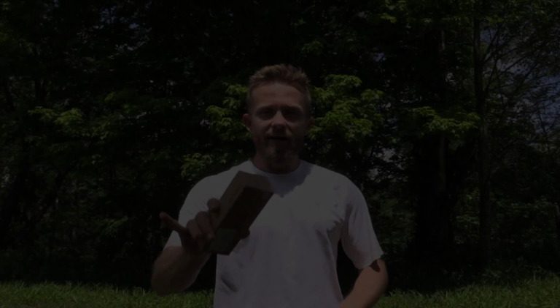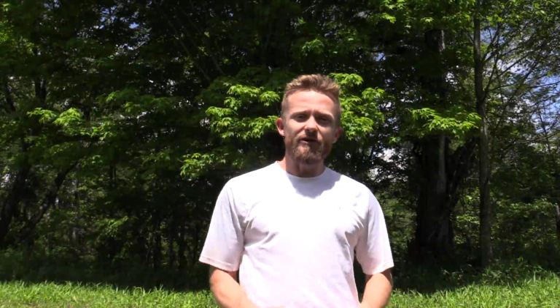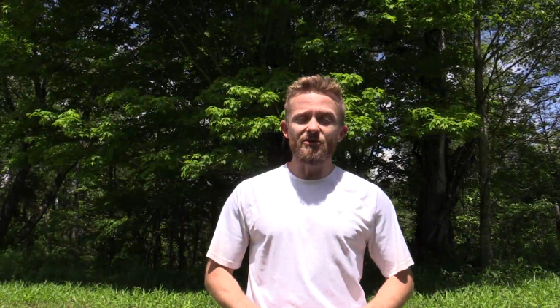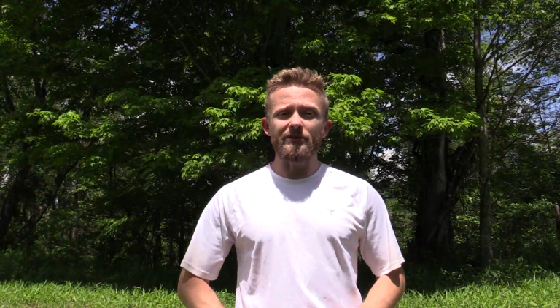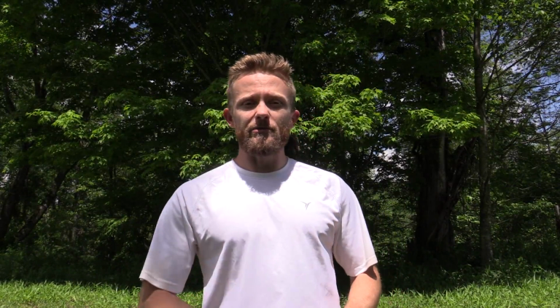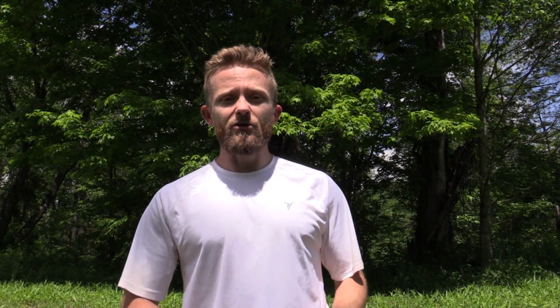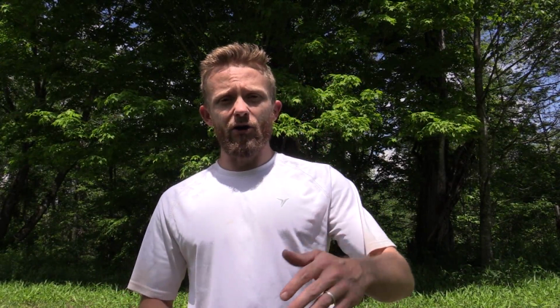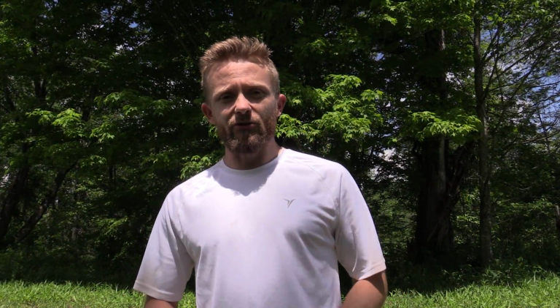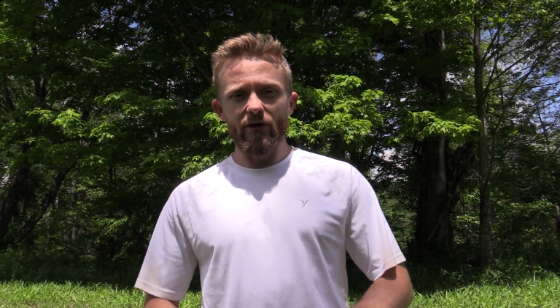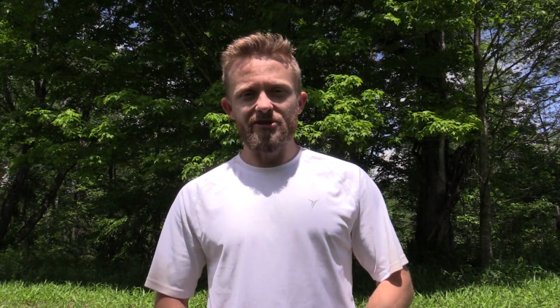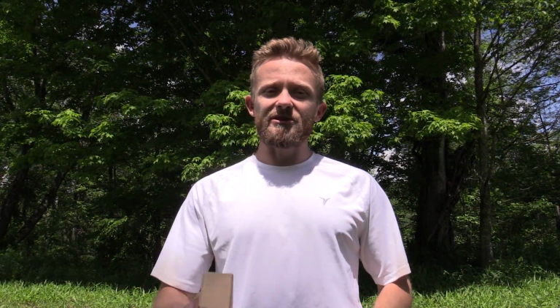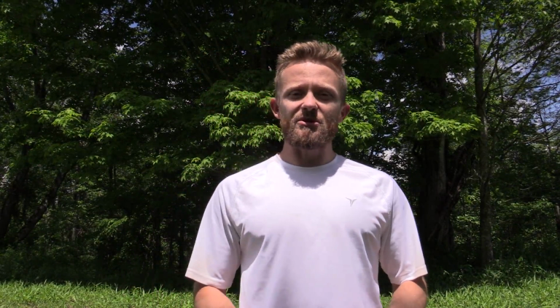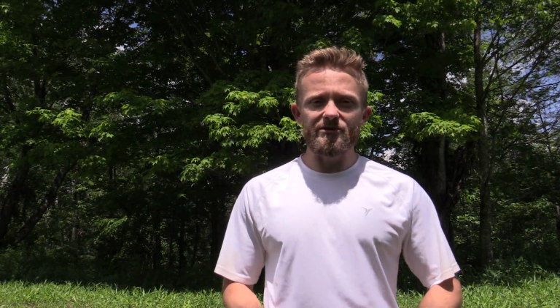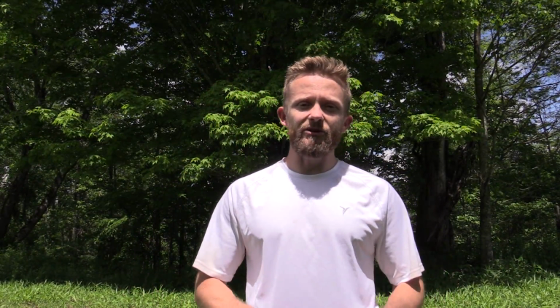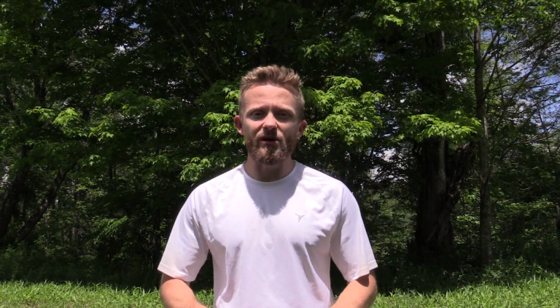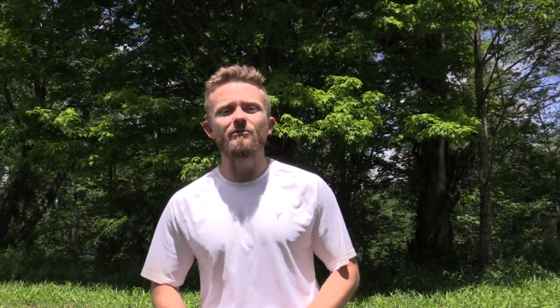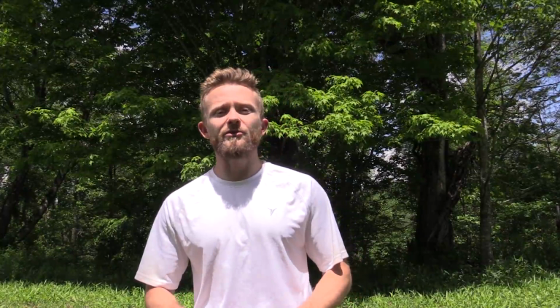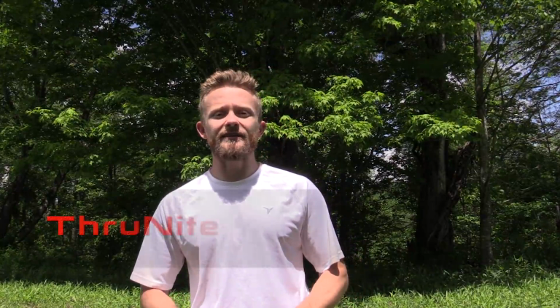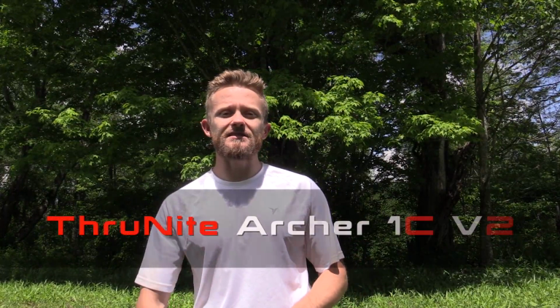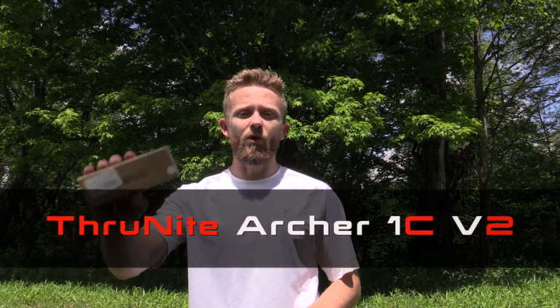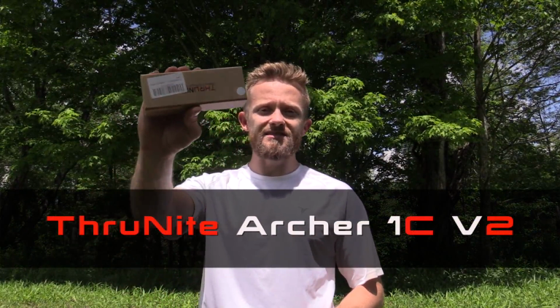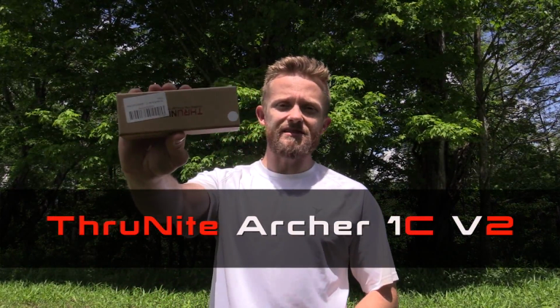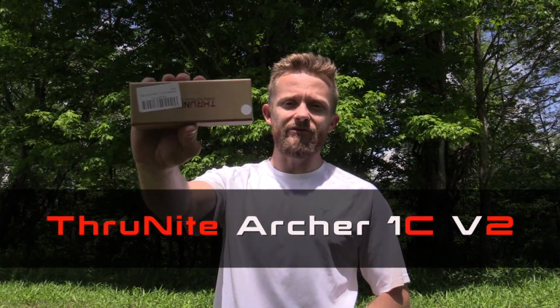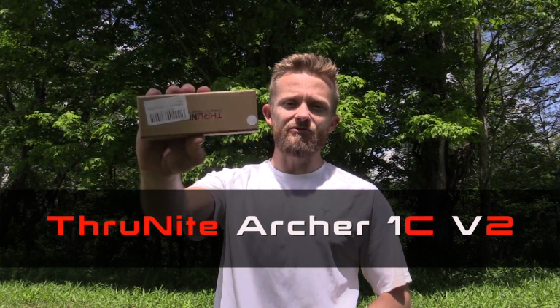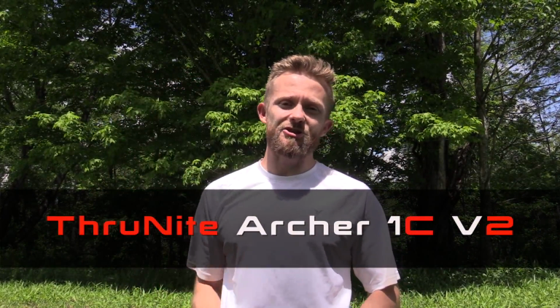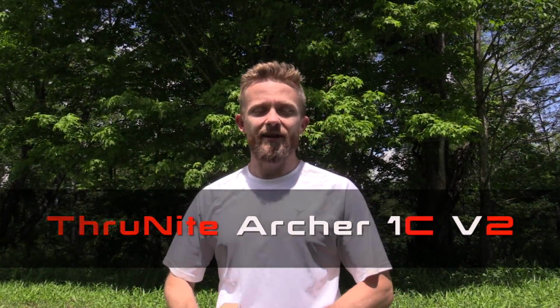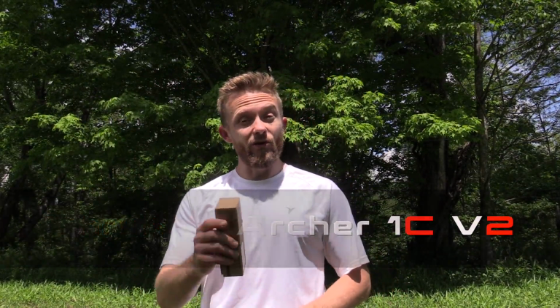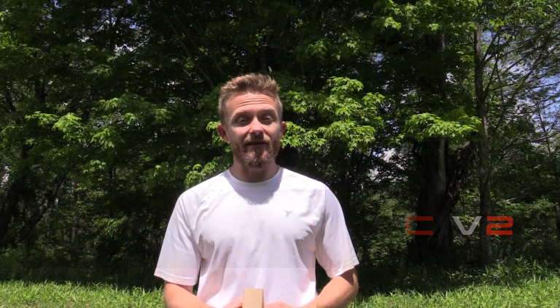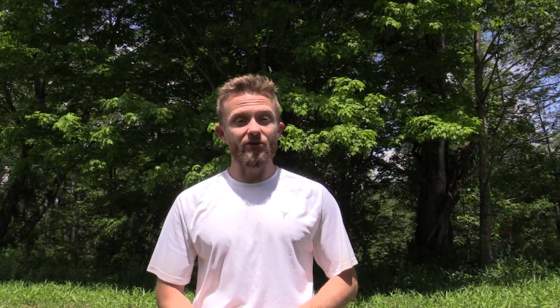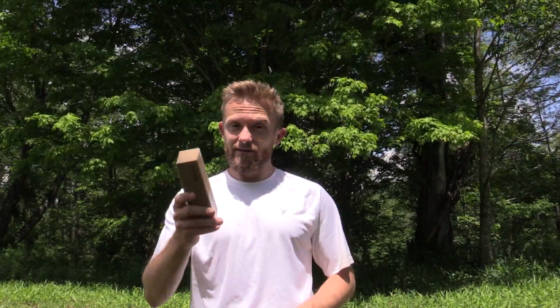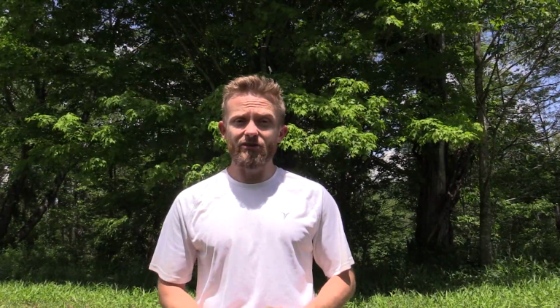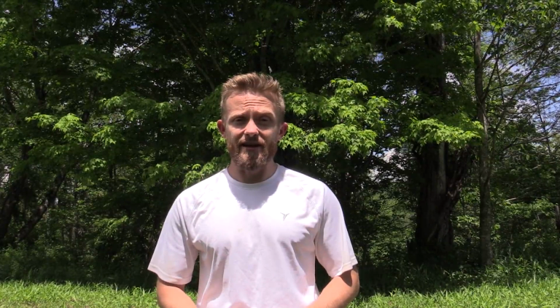Hey there folks, Luke here with the Outdoor Giver View. I hope you're all doing well. Today for this episode we are taking a look at a product from Thrunite — this is the 1C V2 flashlight. Go ahead and get comfortable, let's take a look at this now.